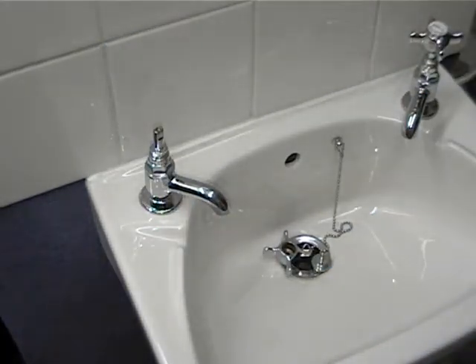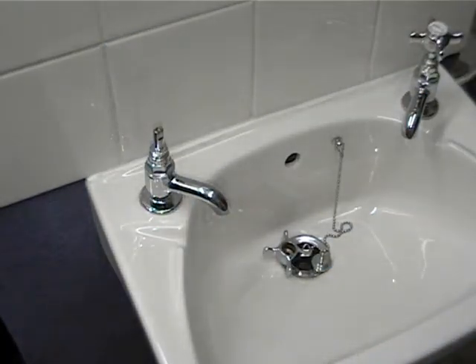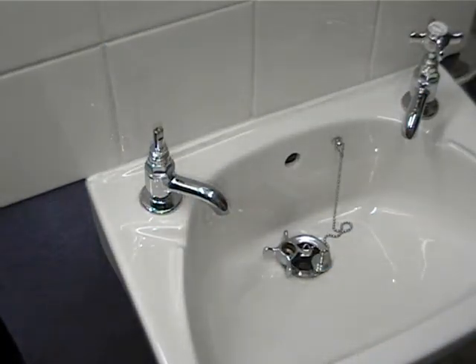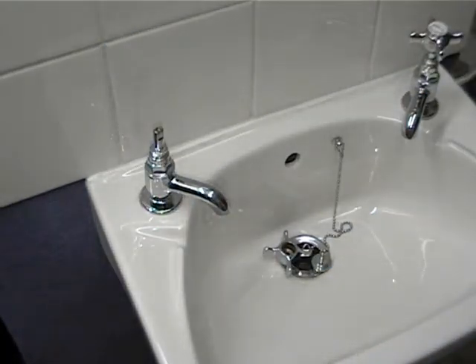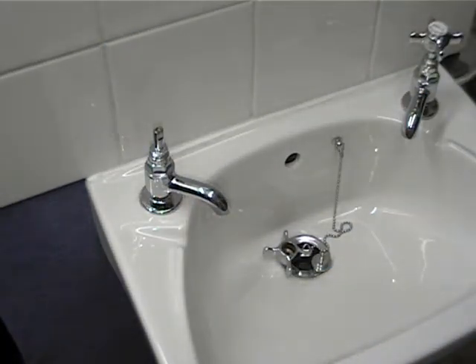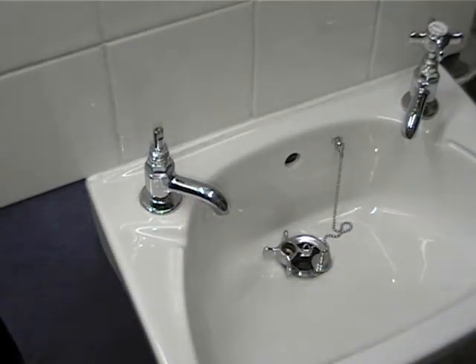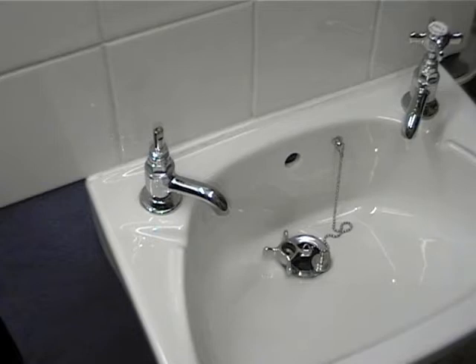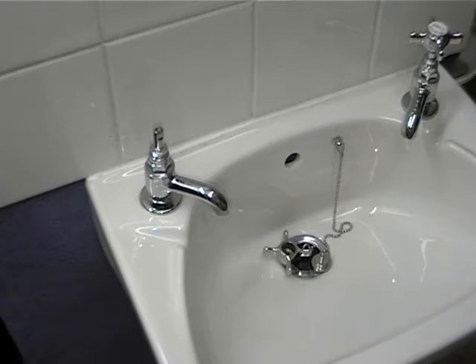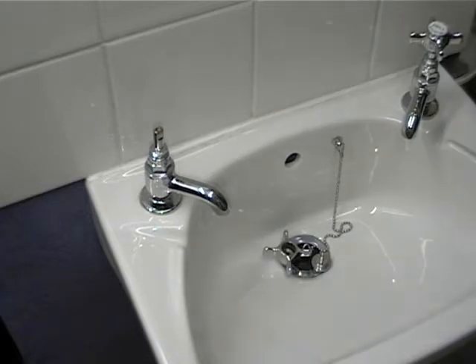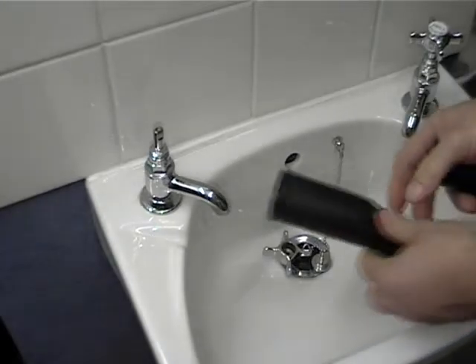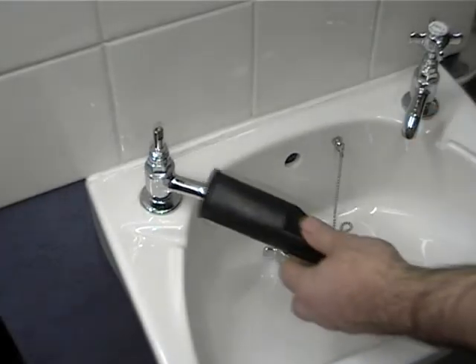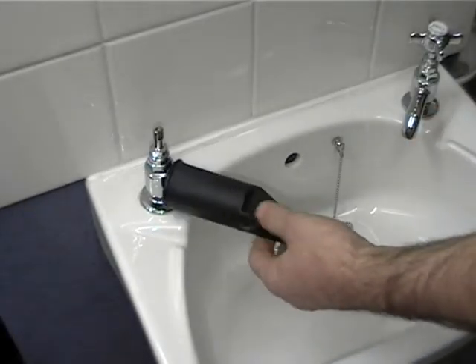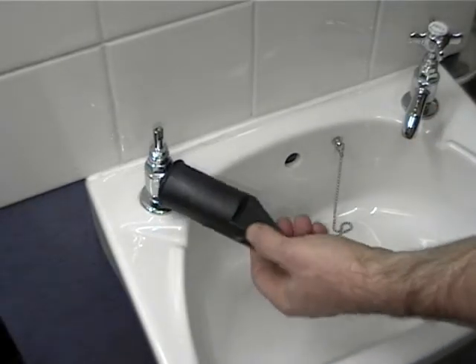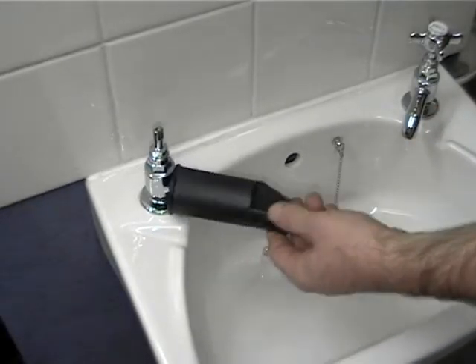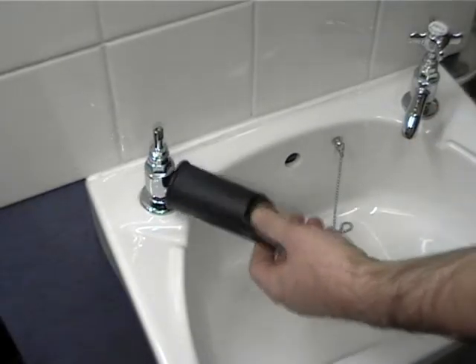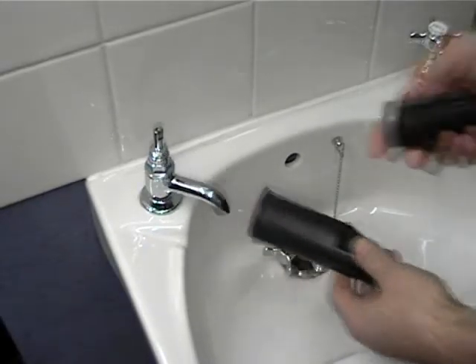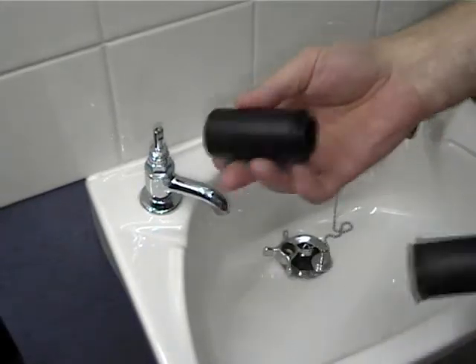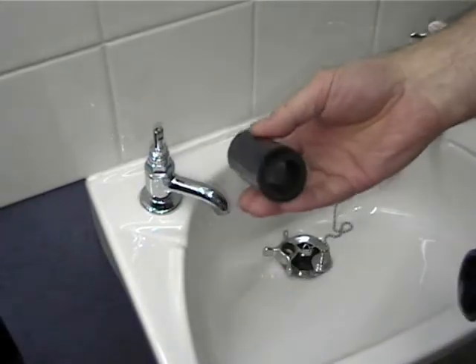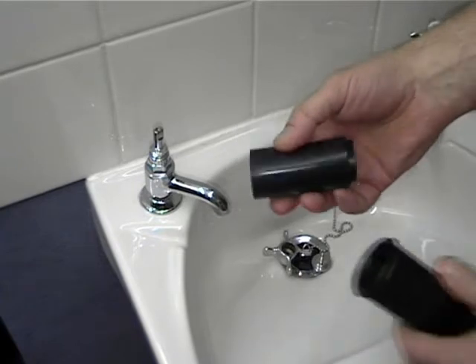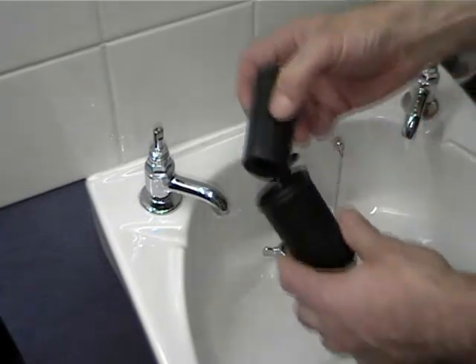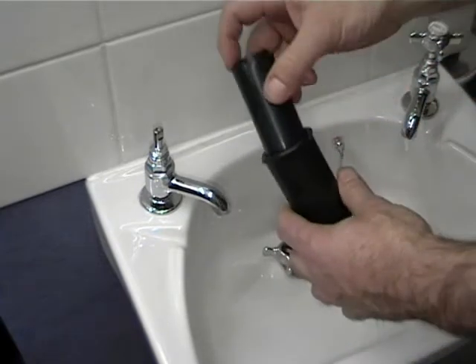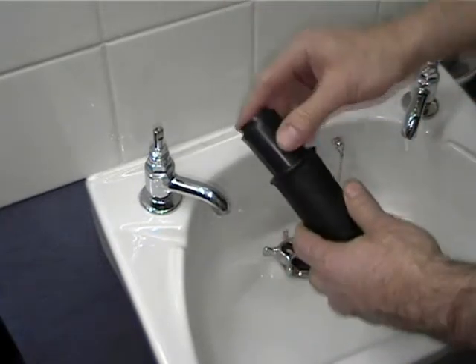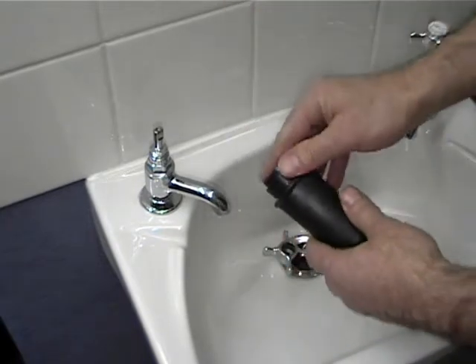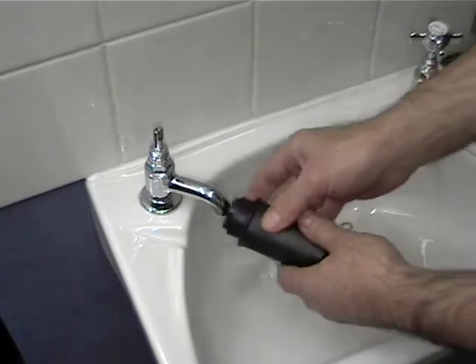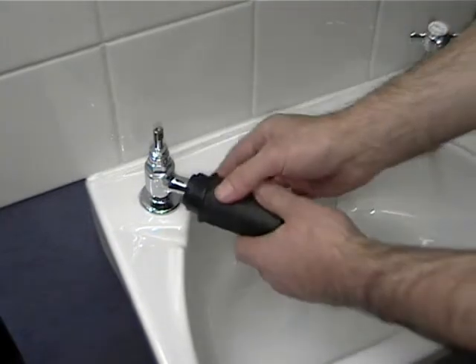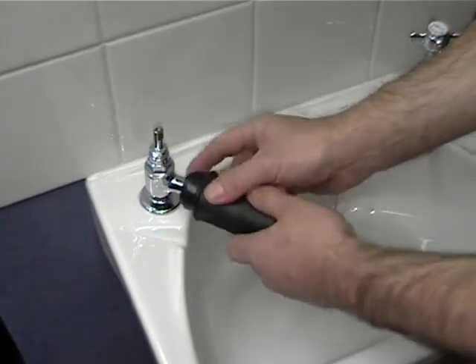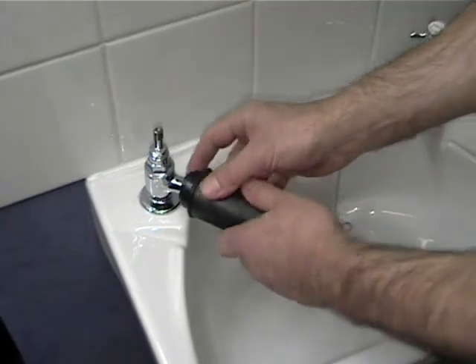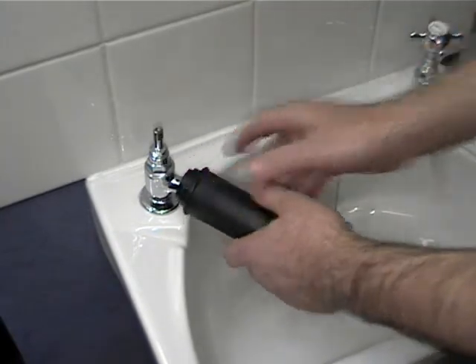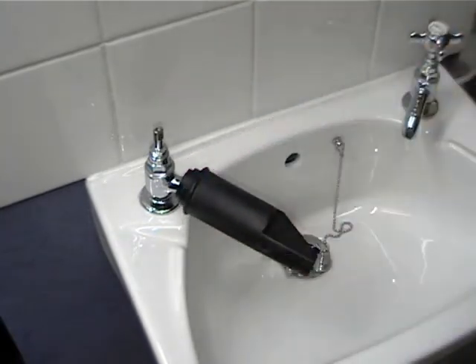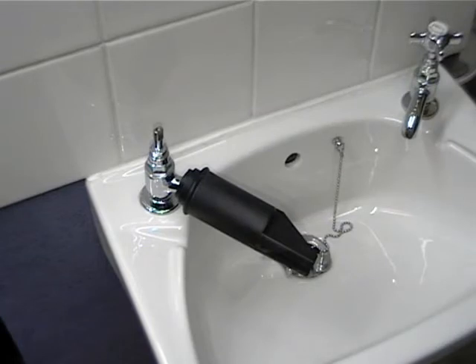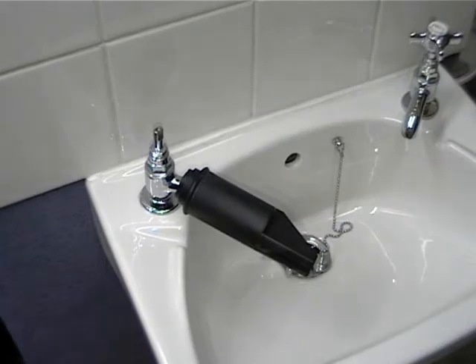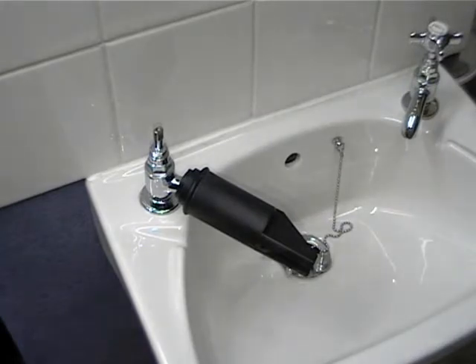To use this, push the sleeve over the spout. If this is loose, use the rubber inner sleeves to obtain a snug fit. Select the correct size of insert and place it over the tap head nut.